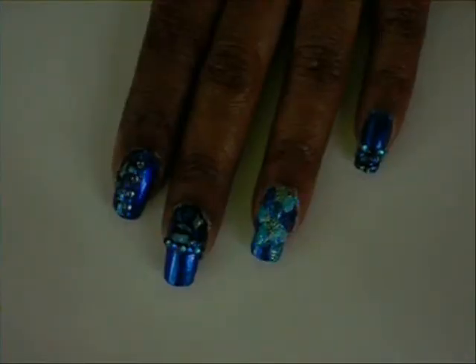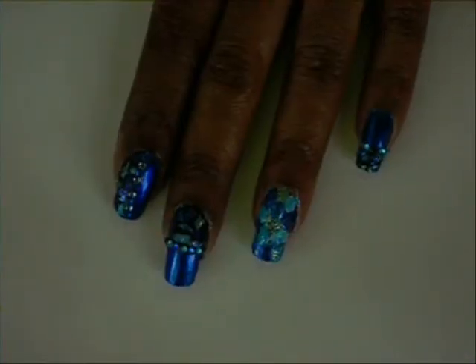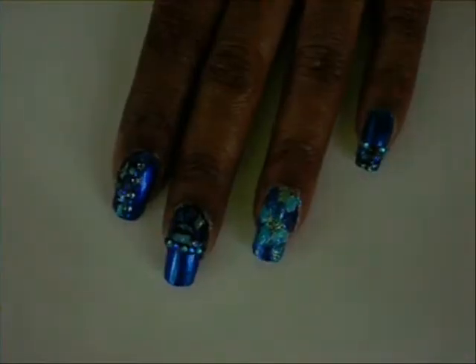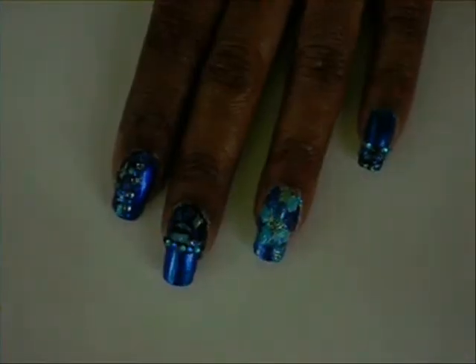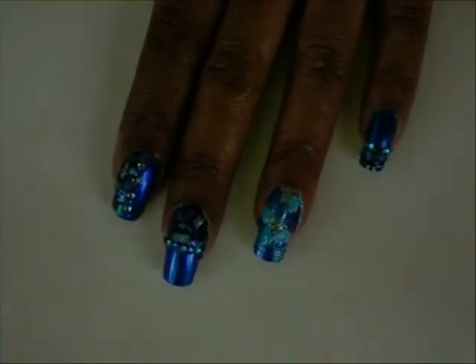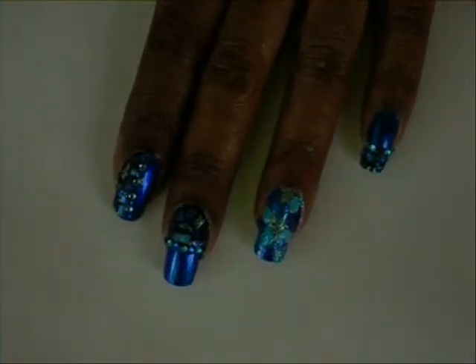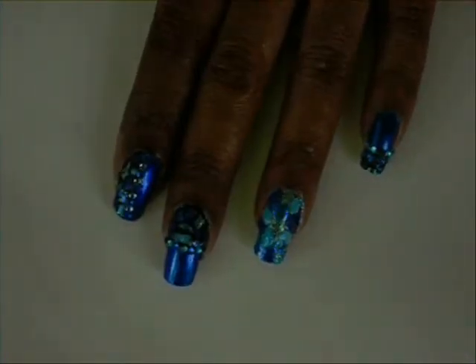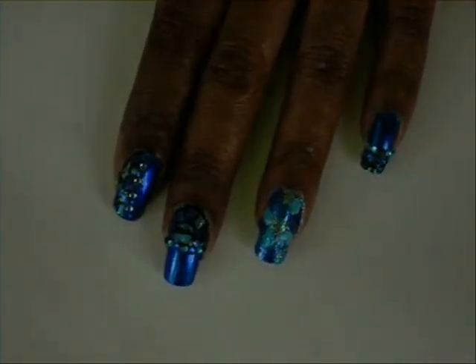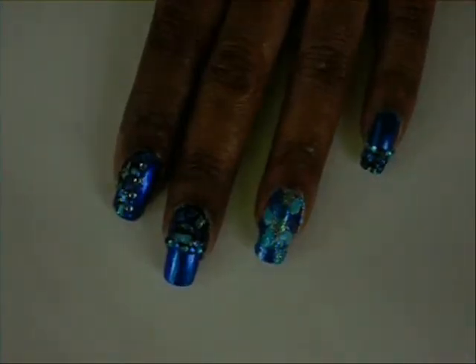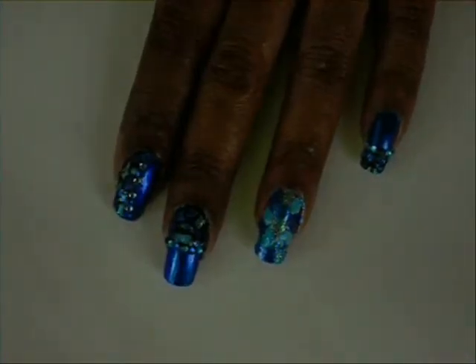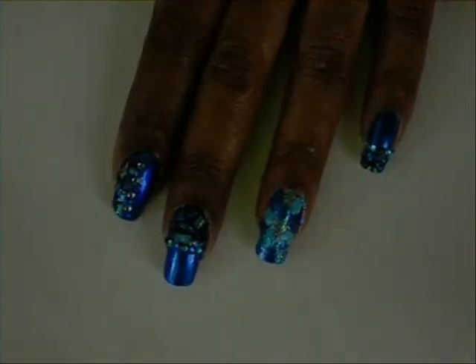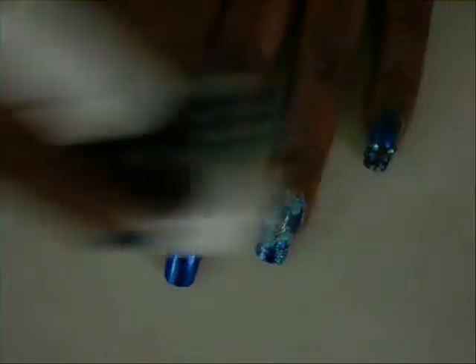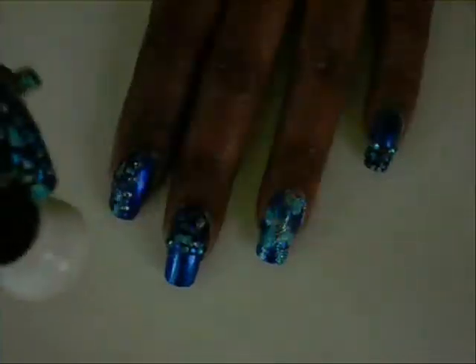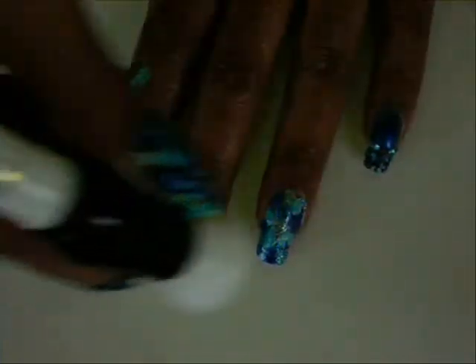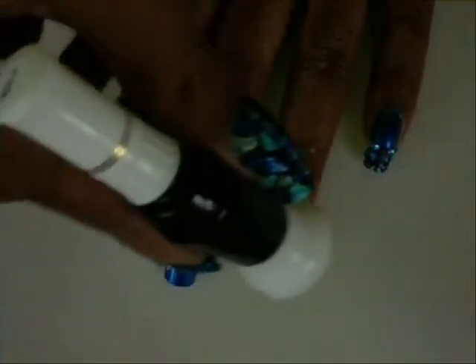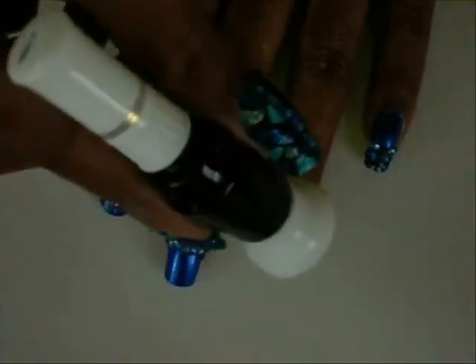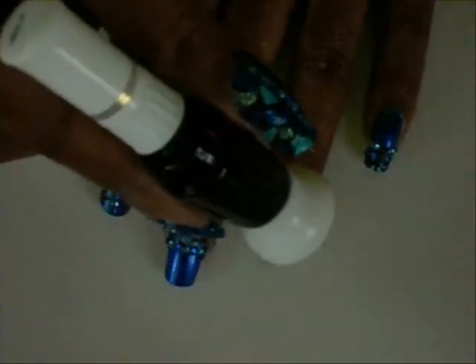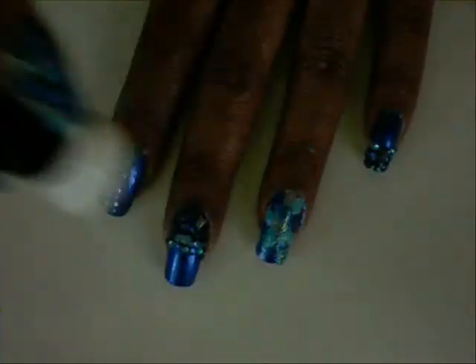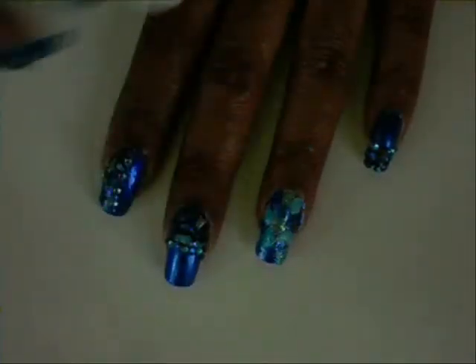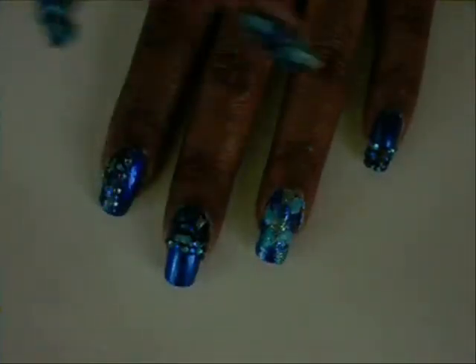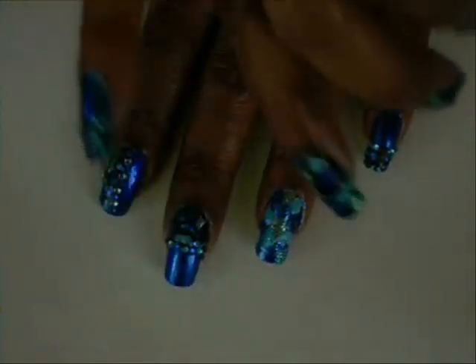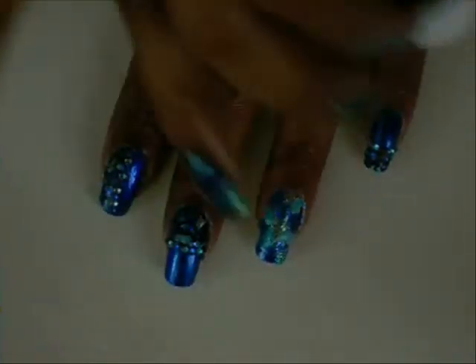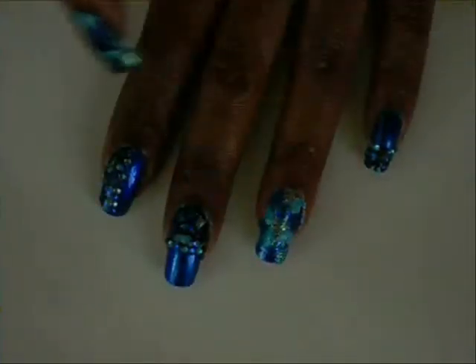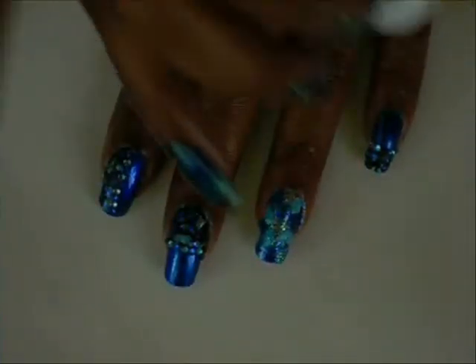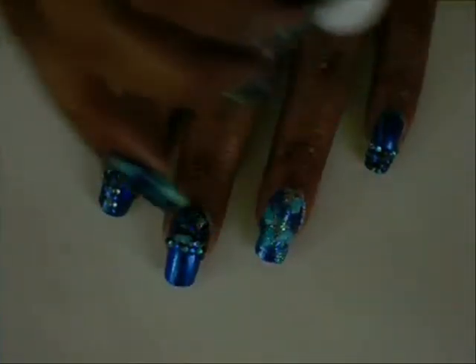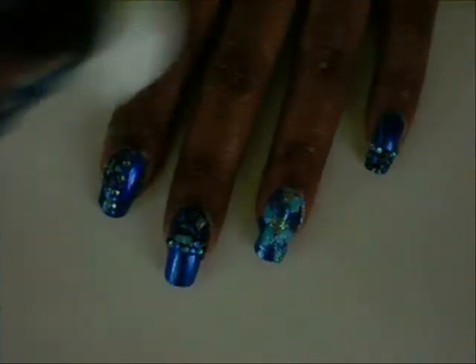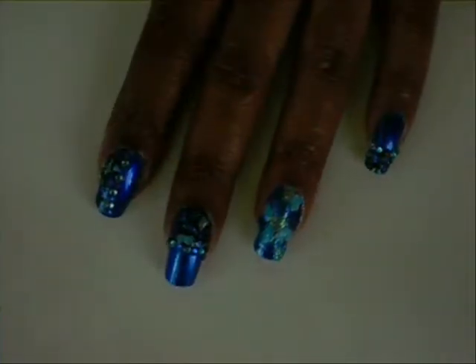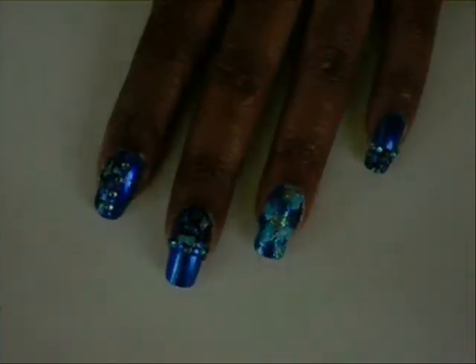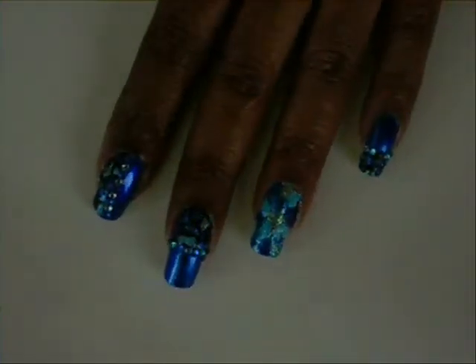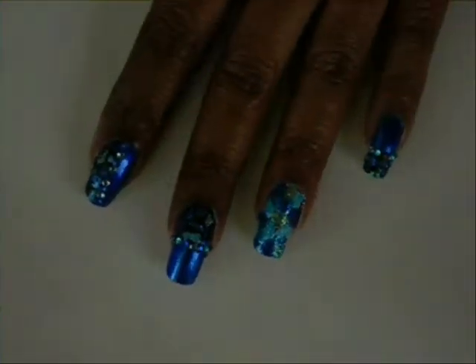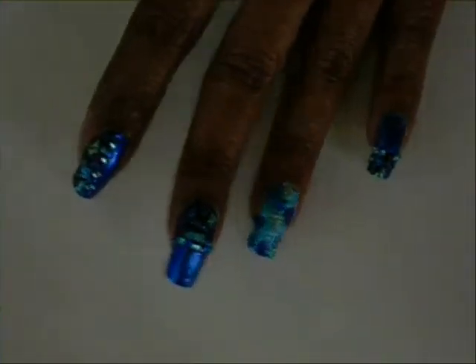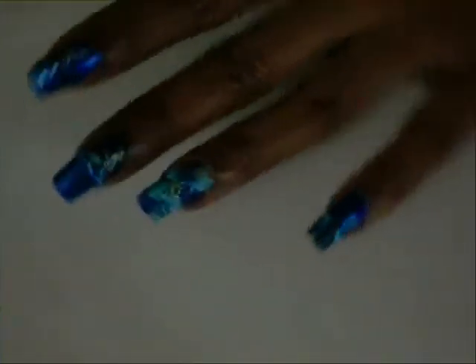Next I'm going to take this black nail polish with the fine brush and outline the shapes that I drew on my nails.